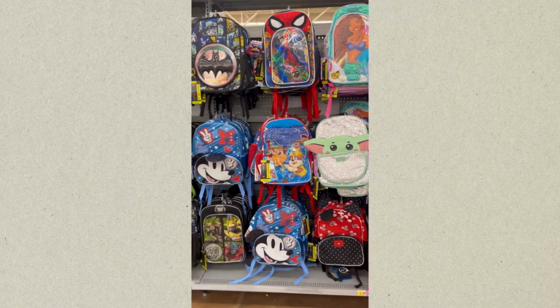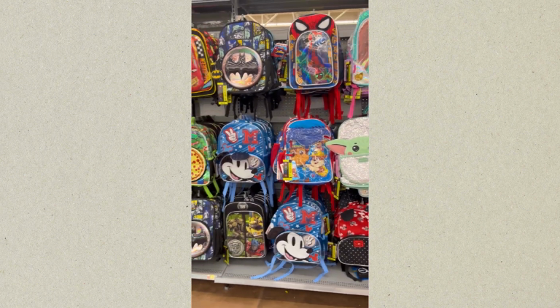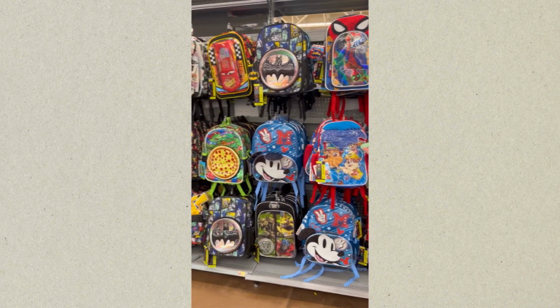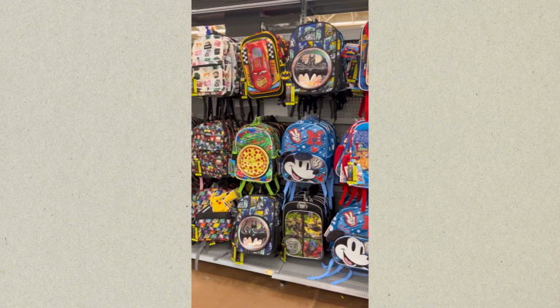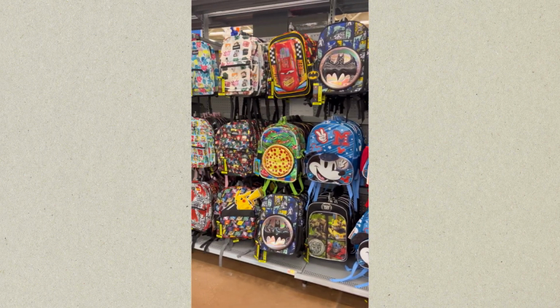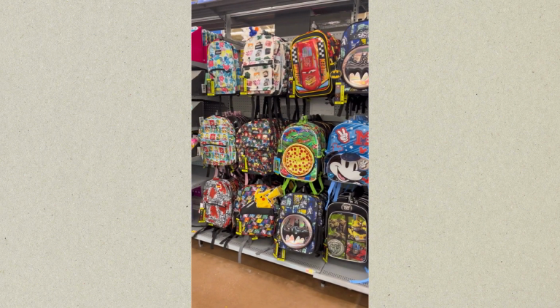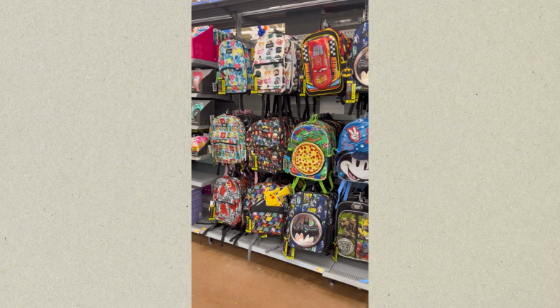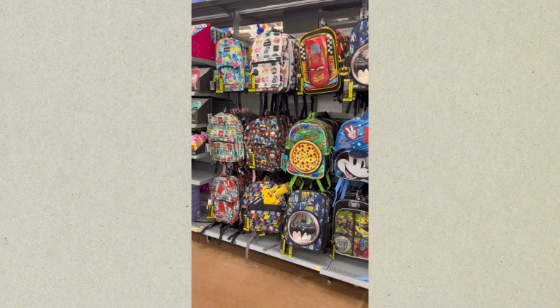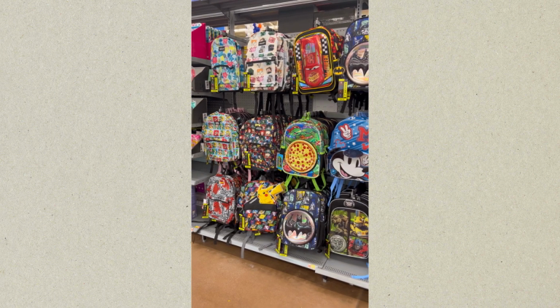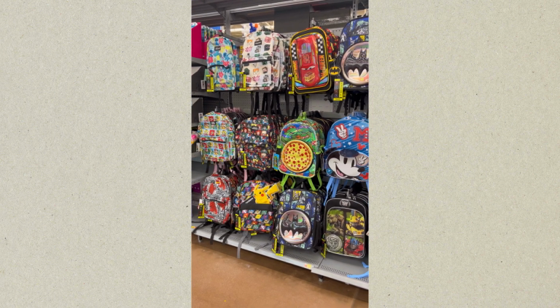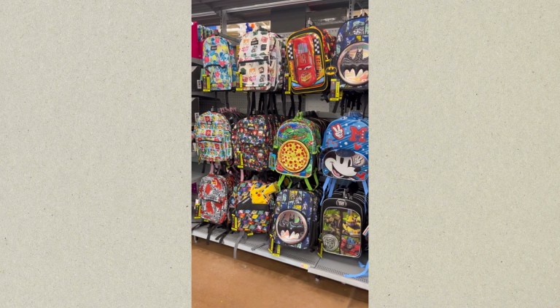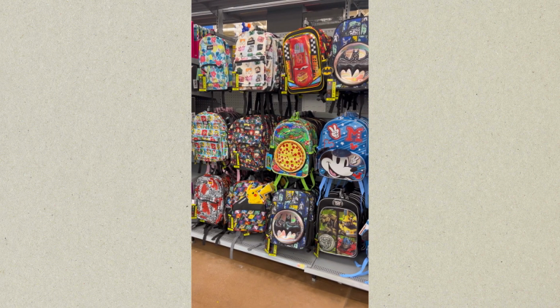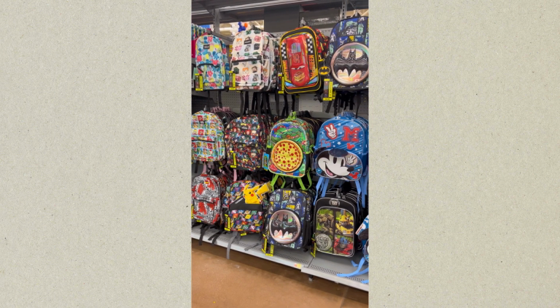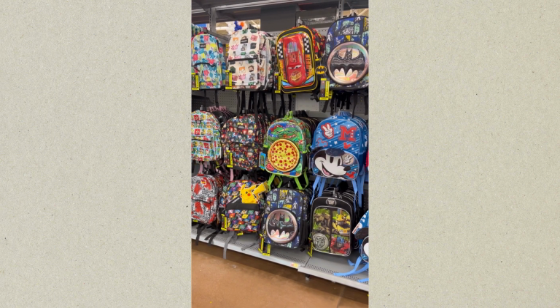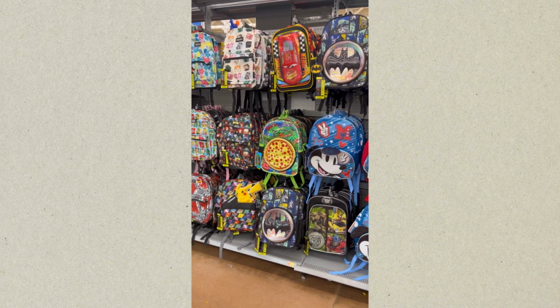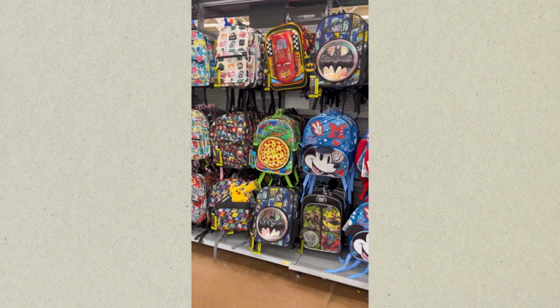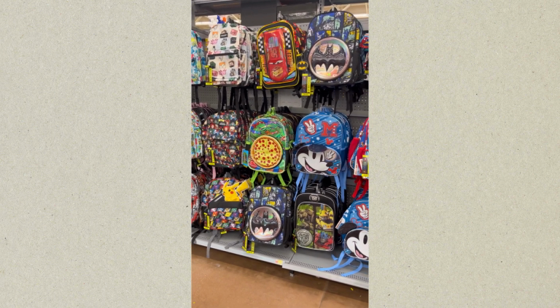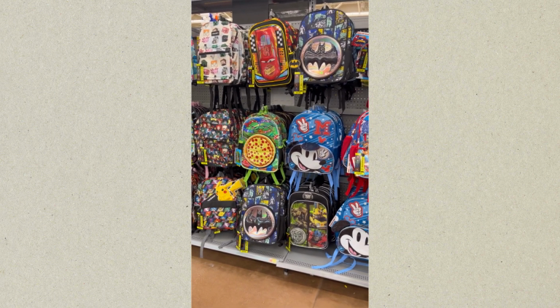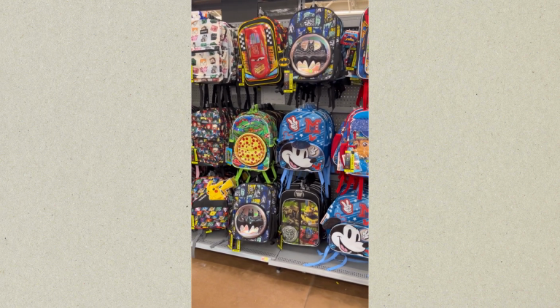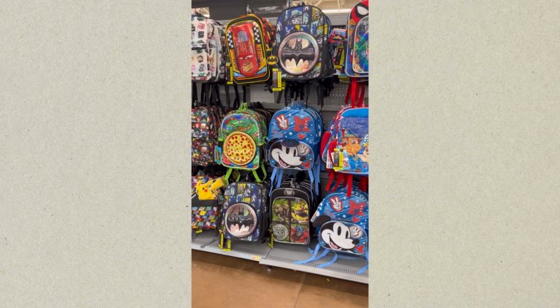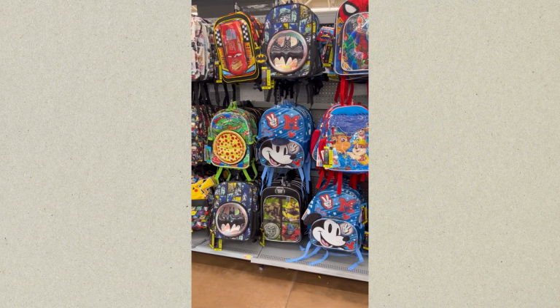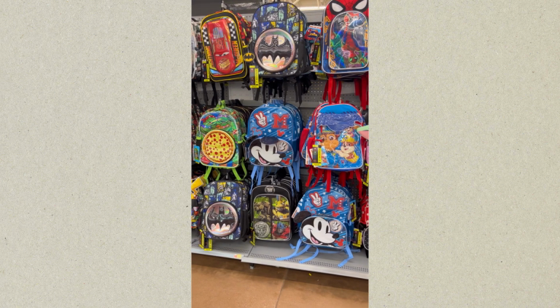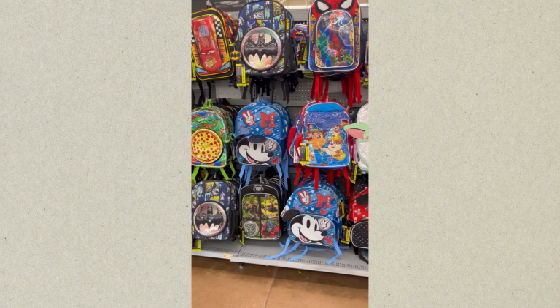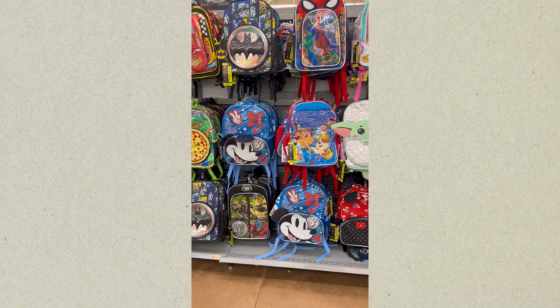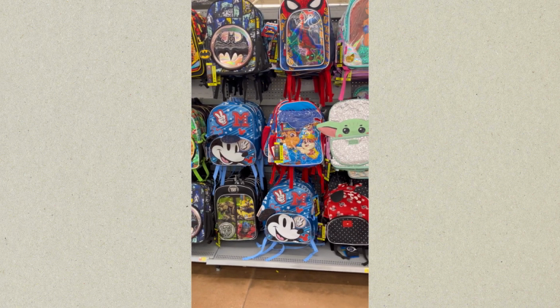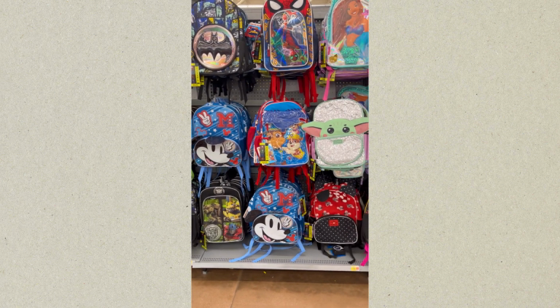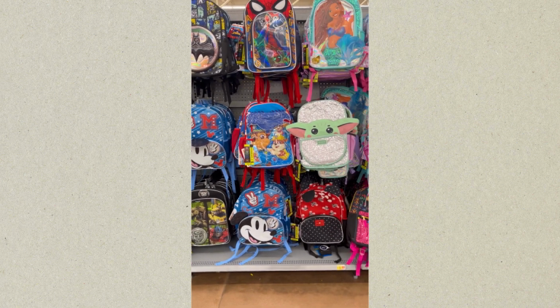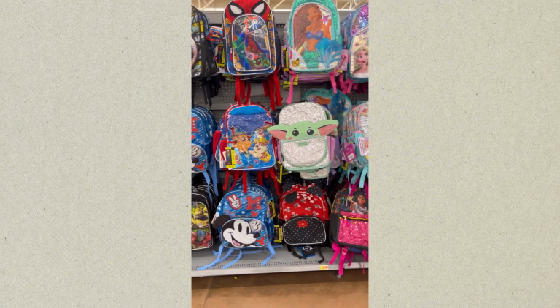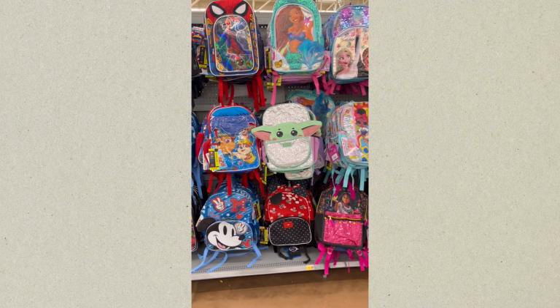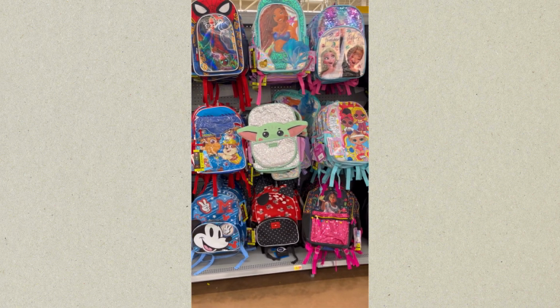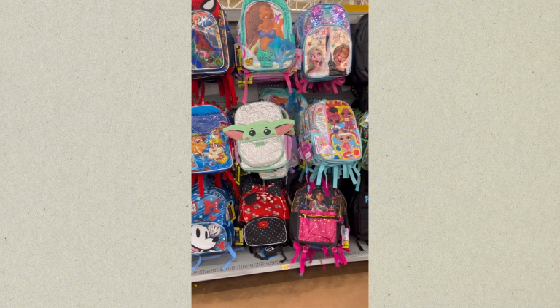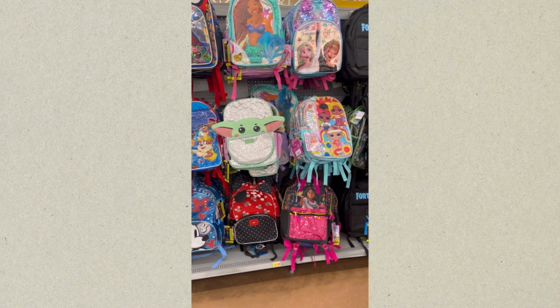I'm just showing you the wall of all the backpacks right there — giving you a preview of all of them at one time in case you didn't see them all.